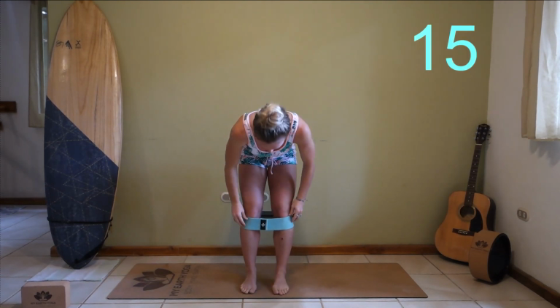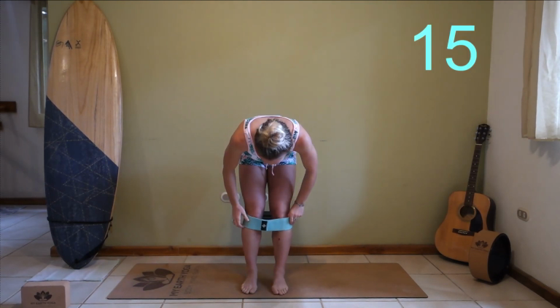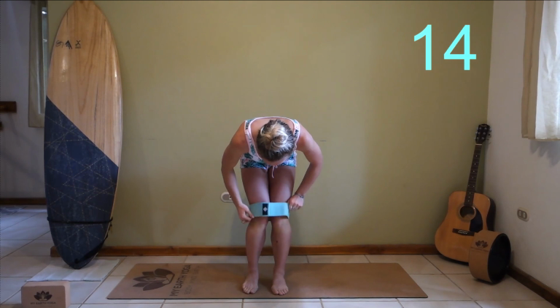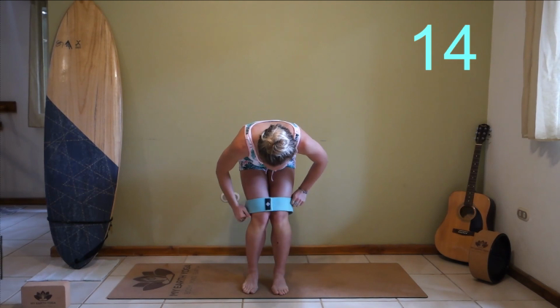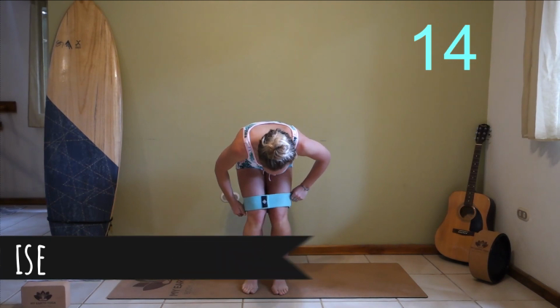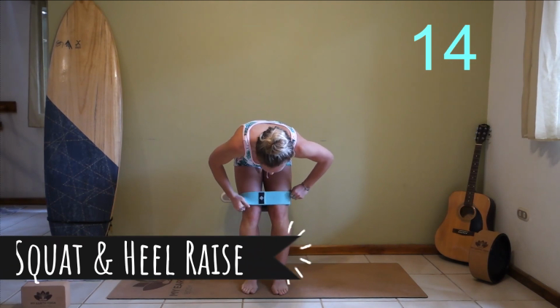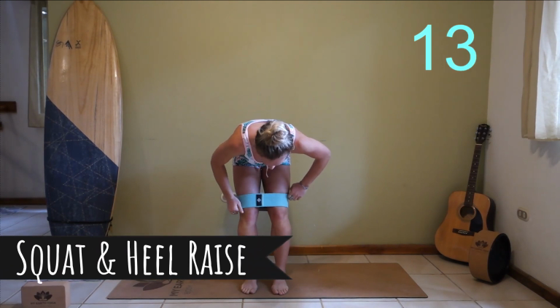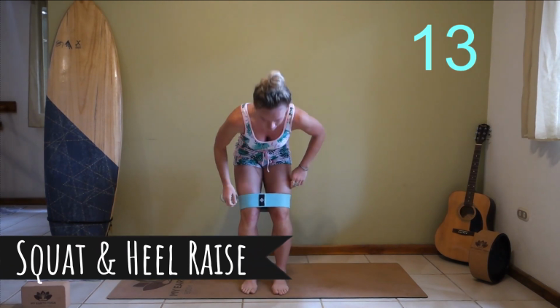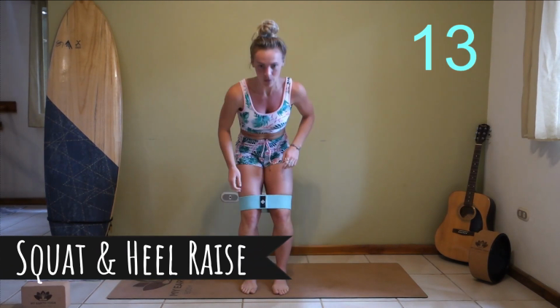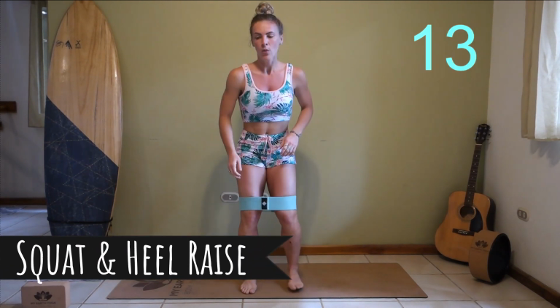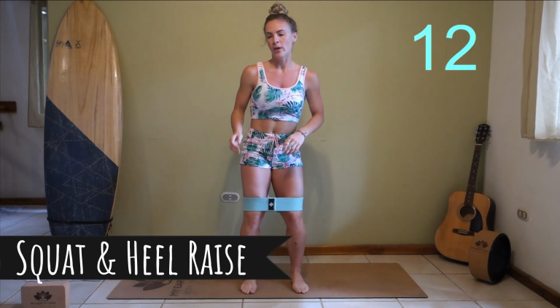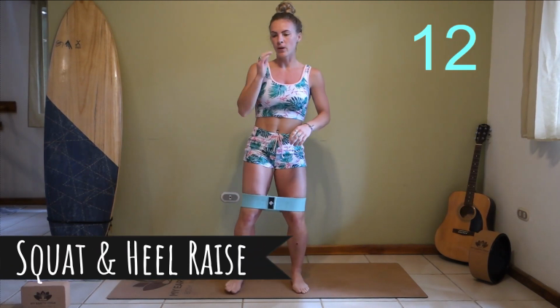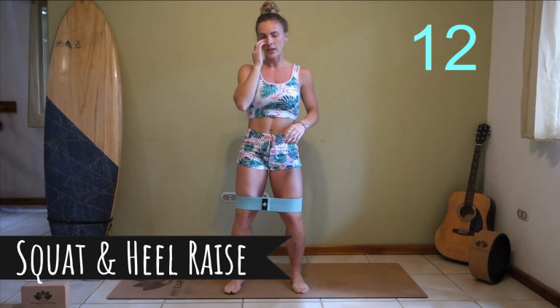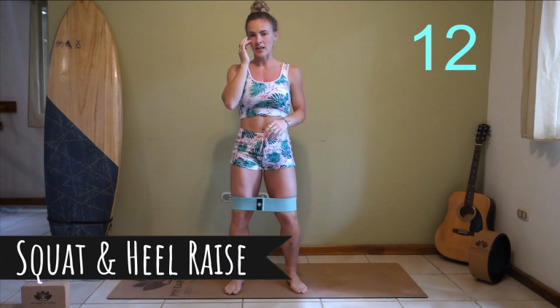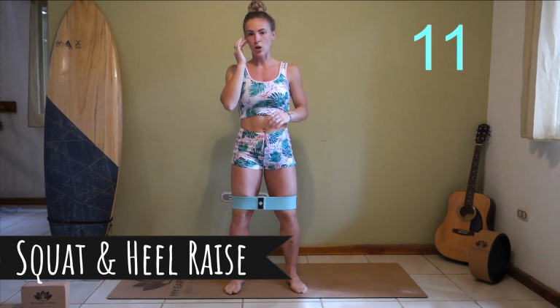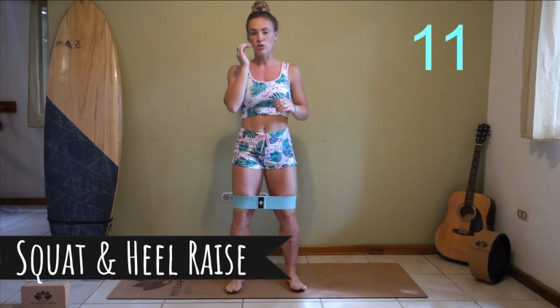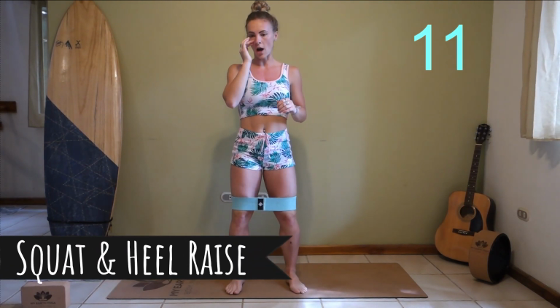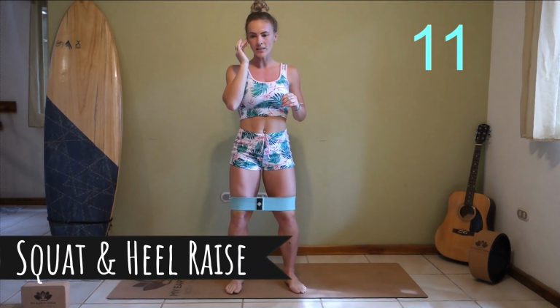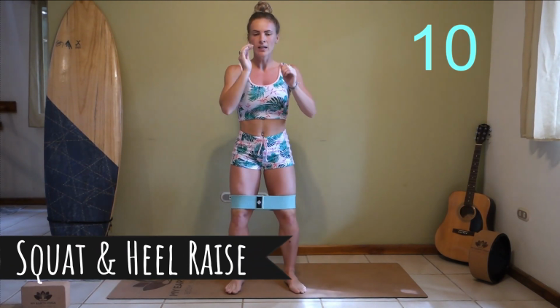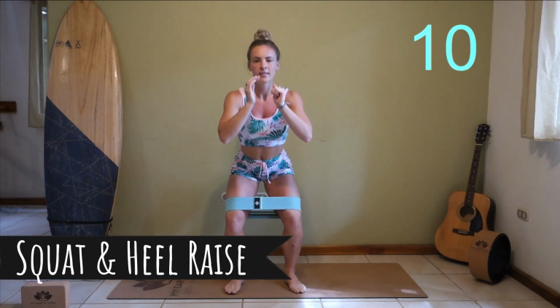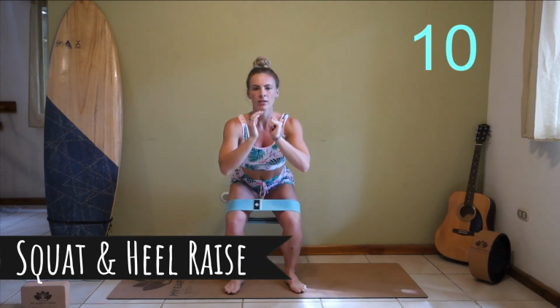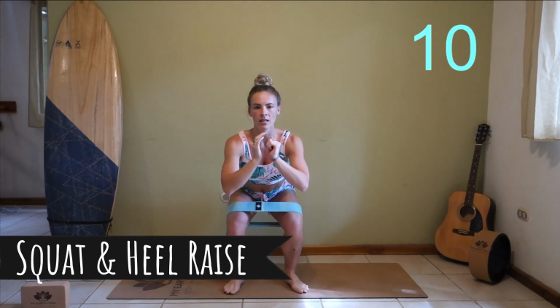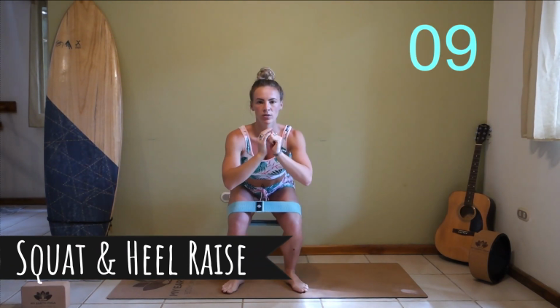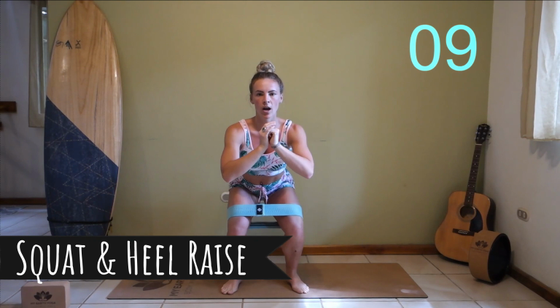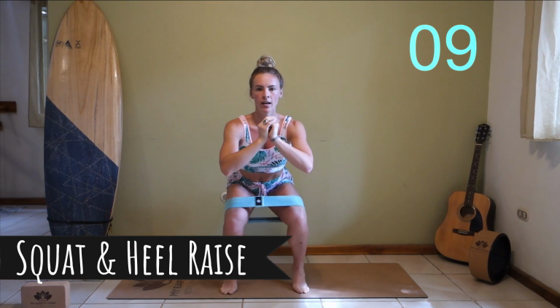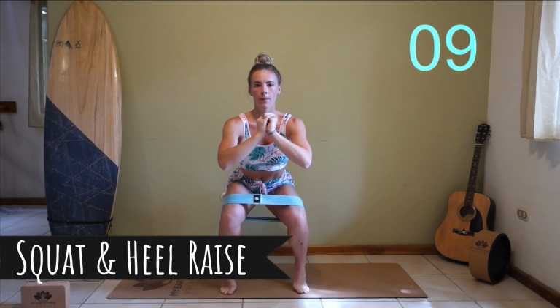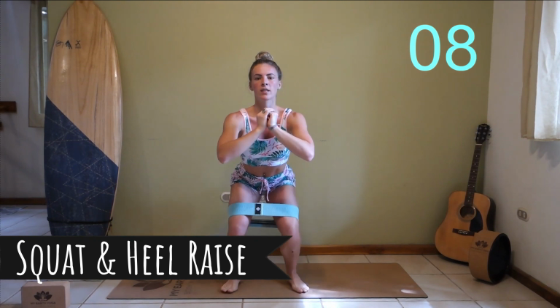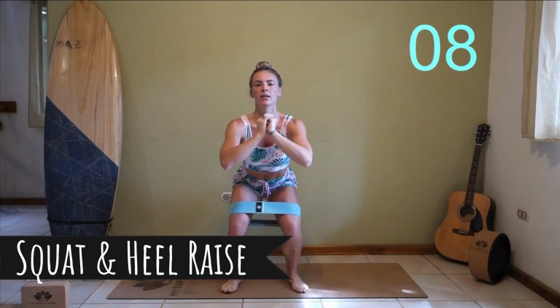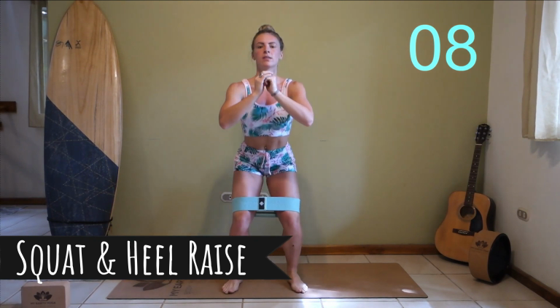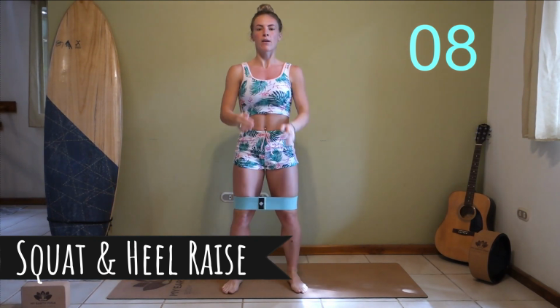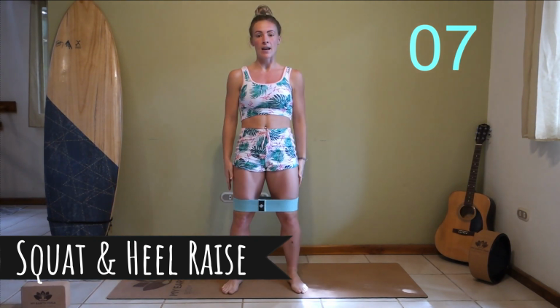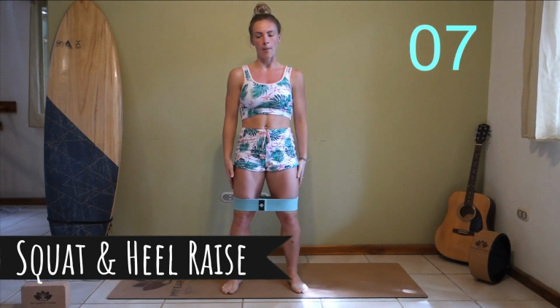Move the band just above the knees now. We're going to be going into nice low squats. Down into that low squat, up onto the heels, down and up.